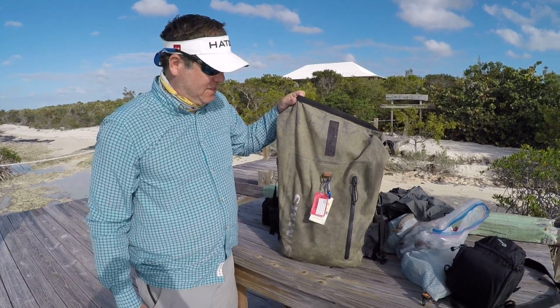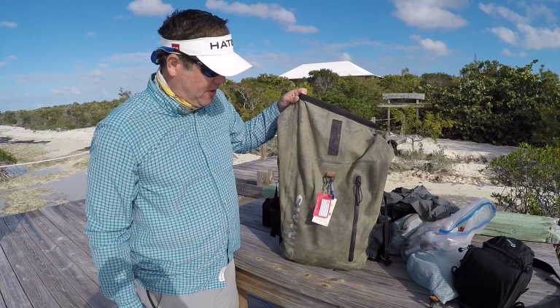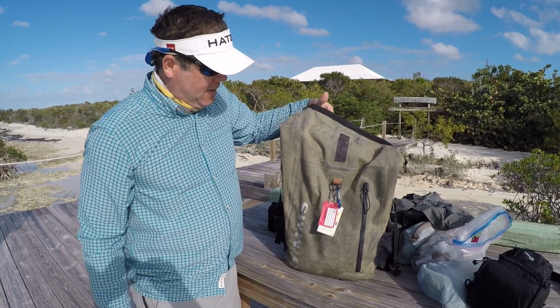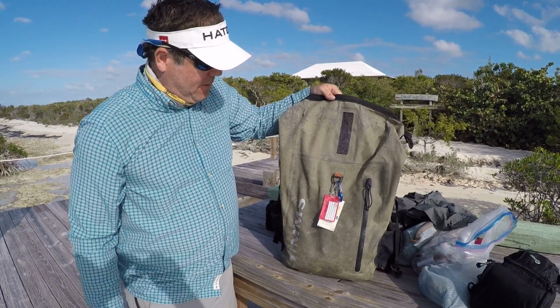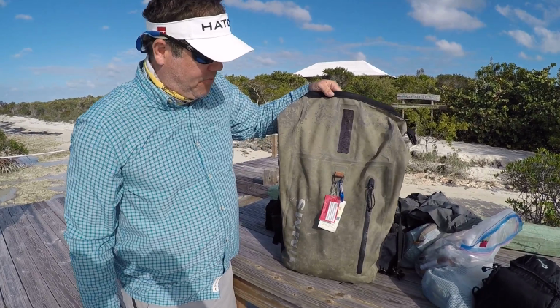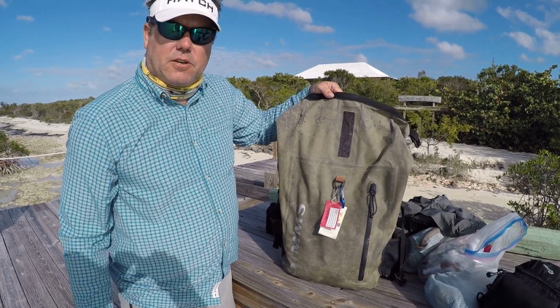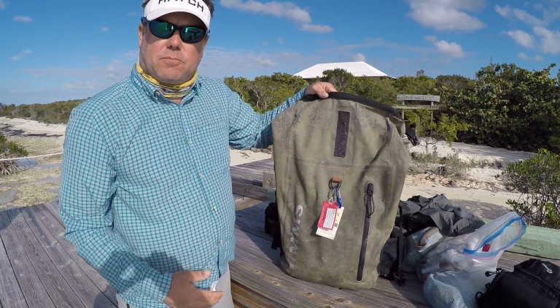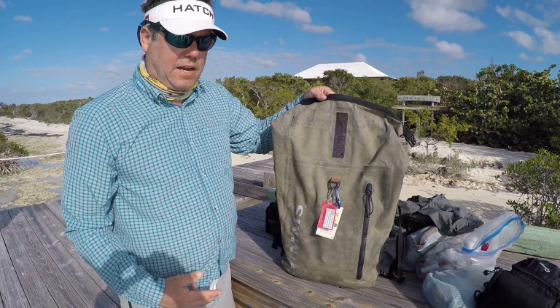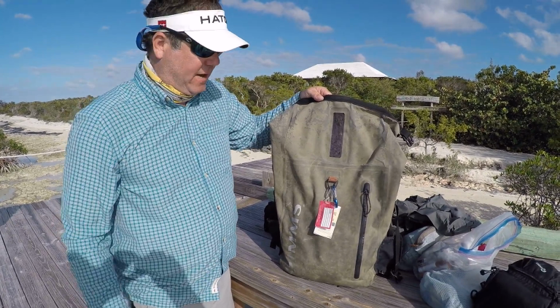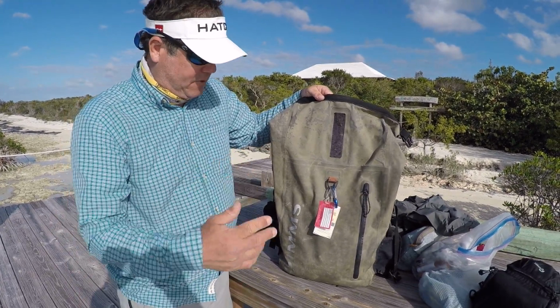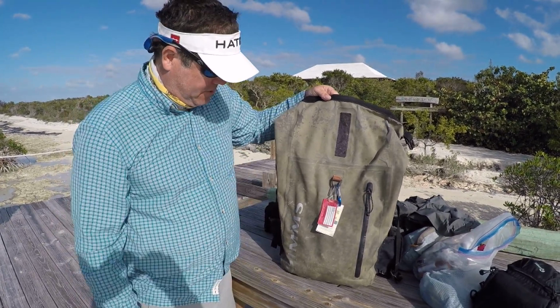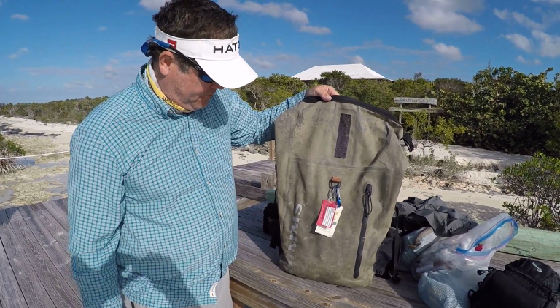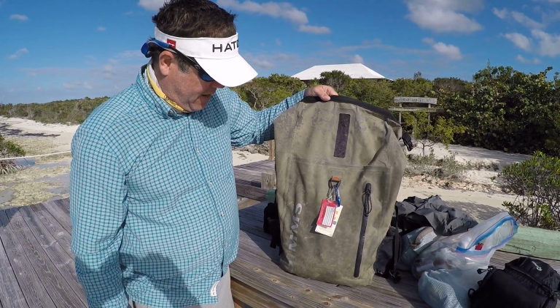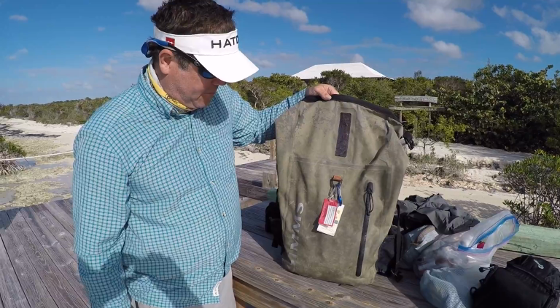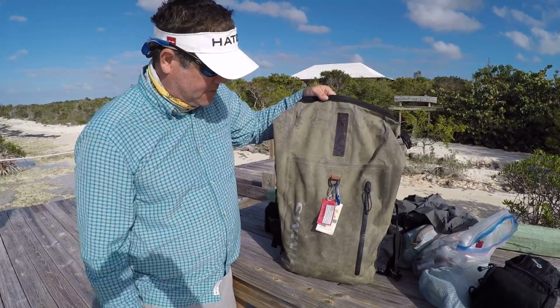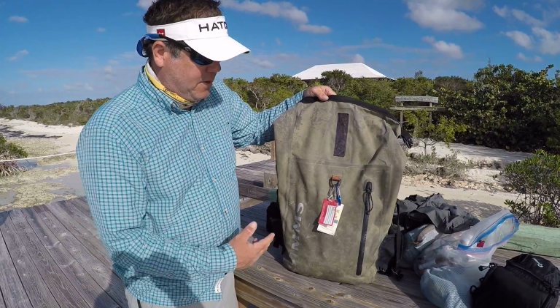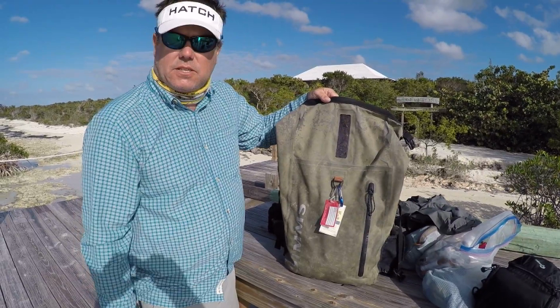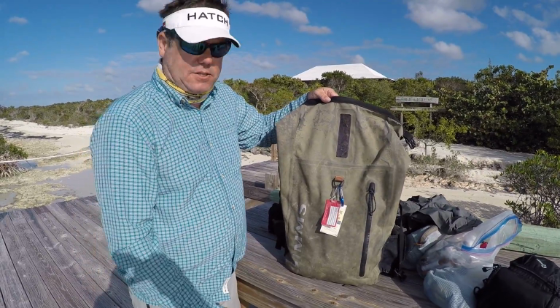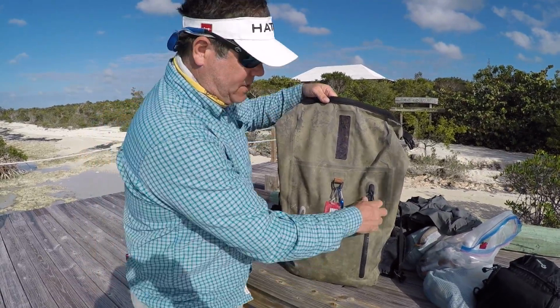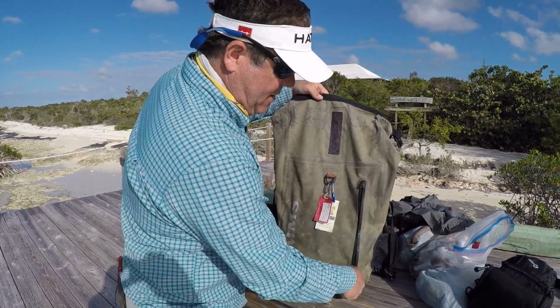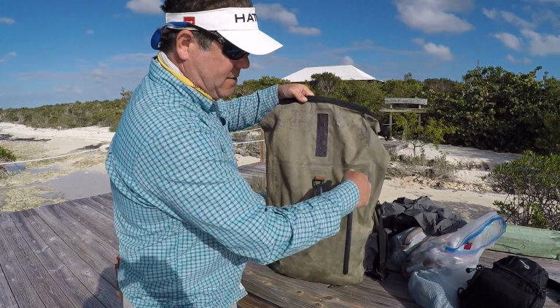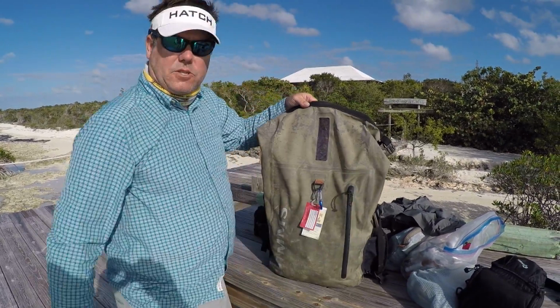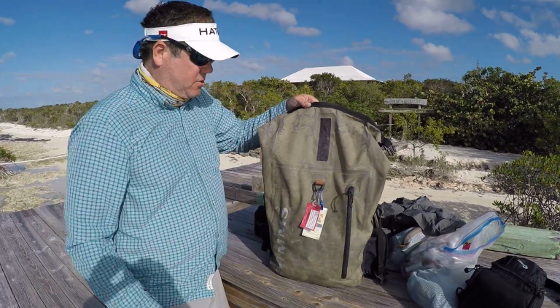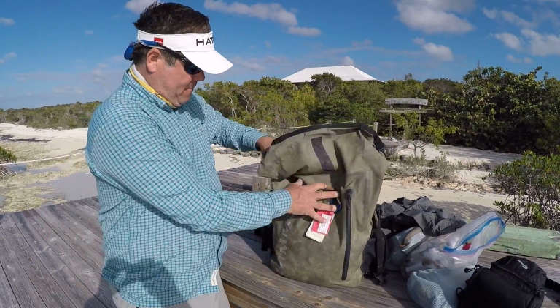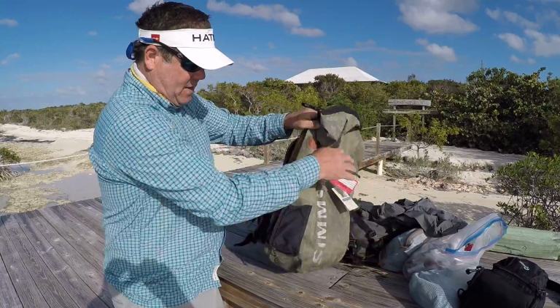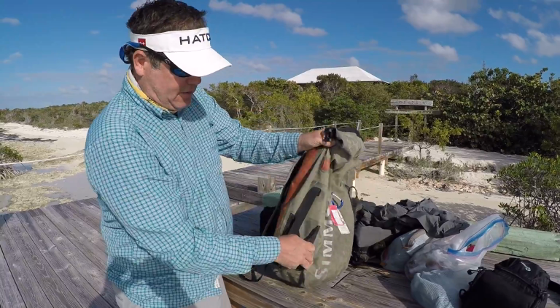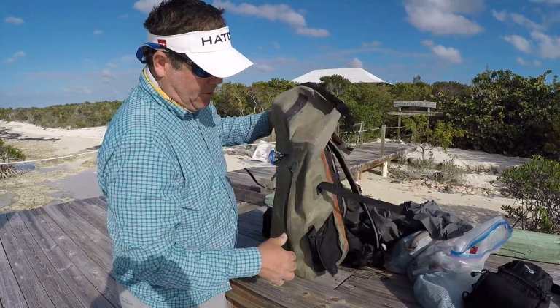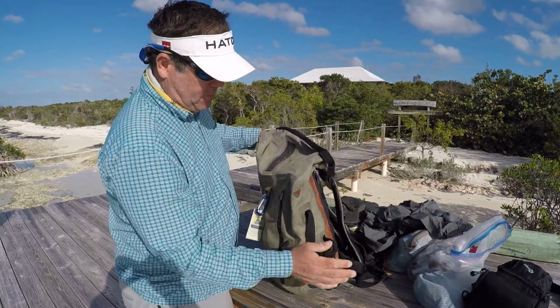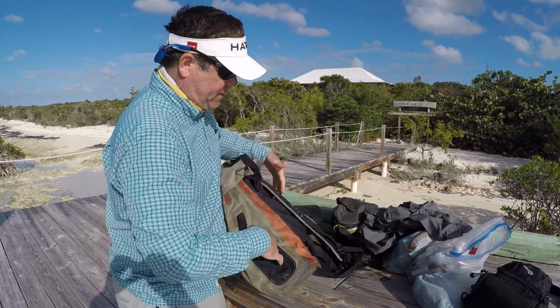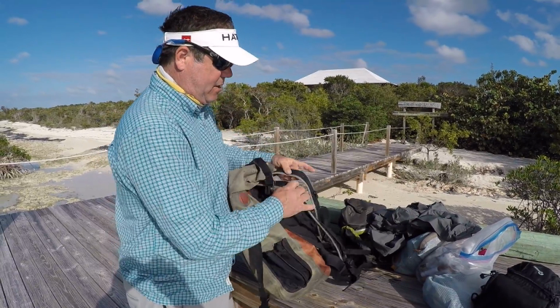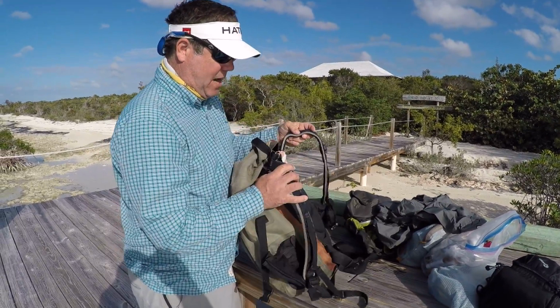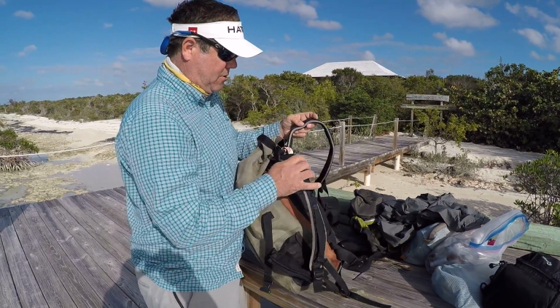I've had this for about three years. This is my second one — I gave the first one to a fellow guide here in the Bahamas — but you can see it's got lots of wear and tear. The zipper still works great, cup holders are in perfect condition, and all the straps are great.